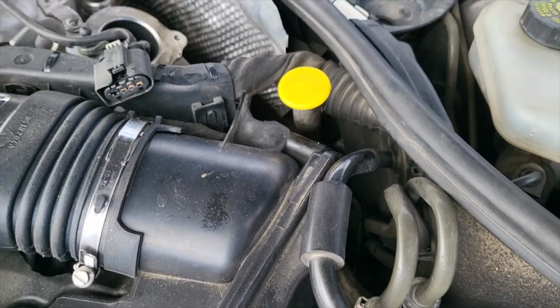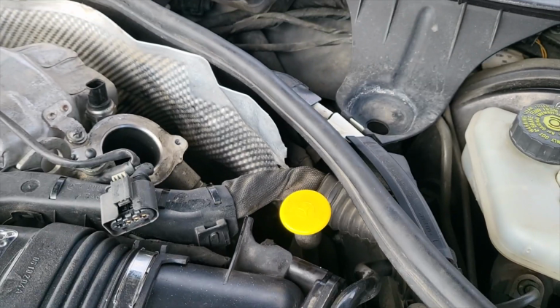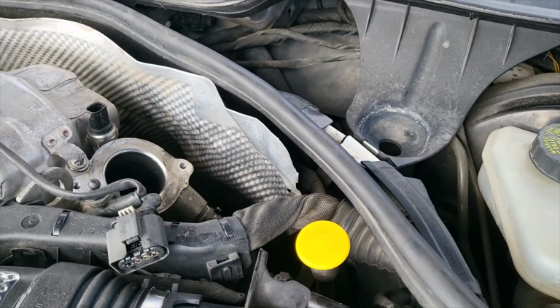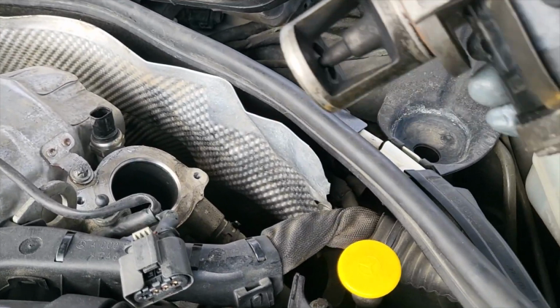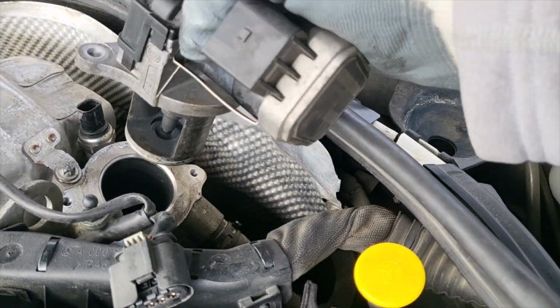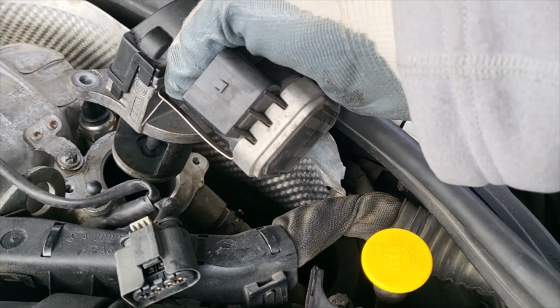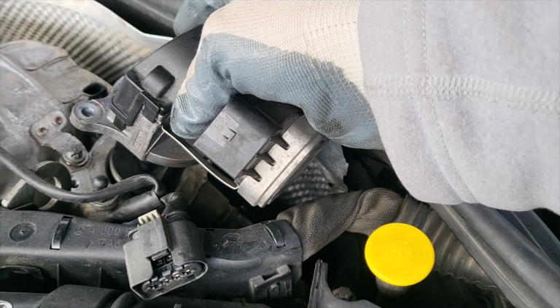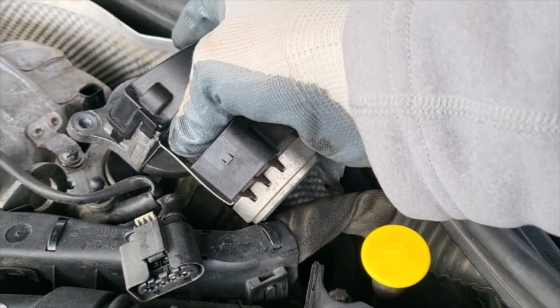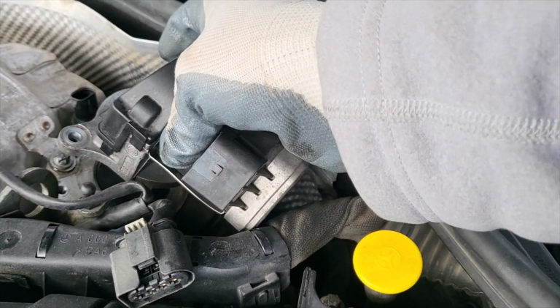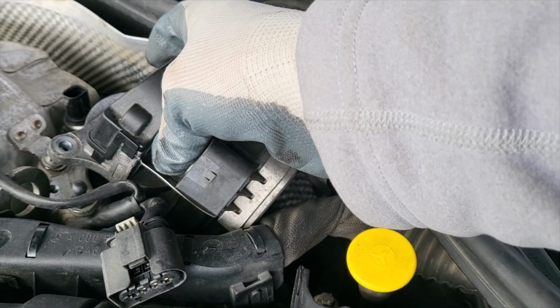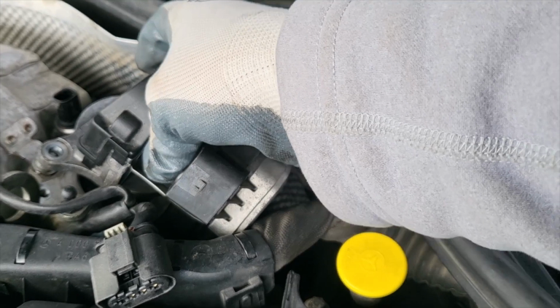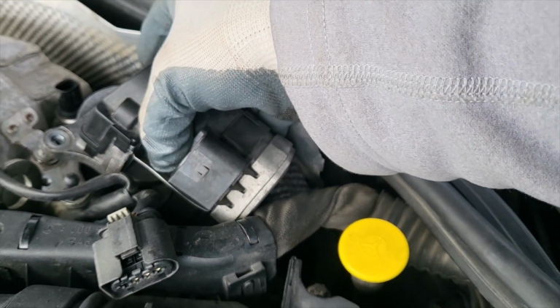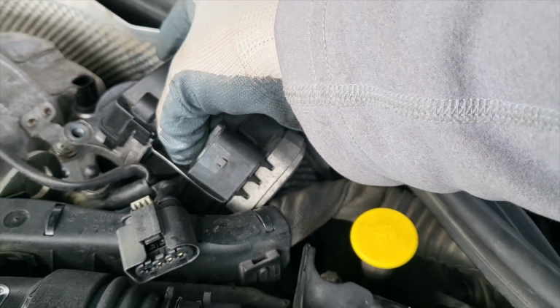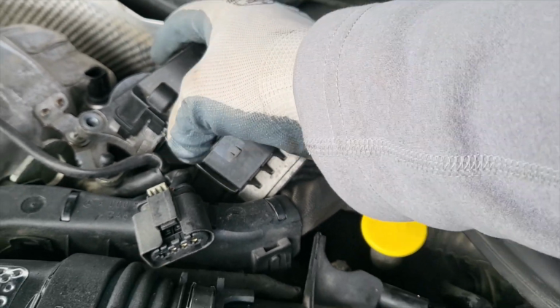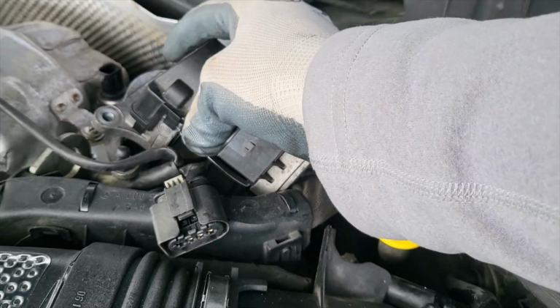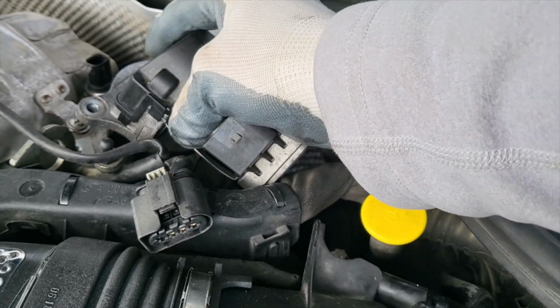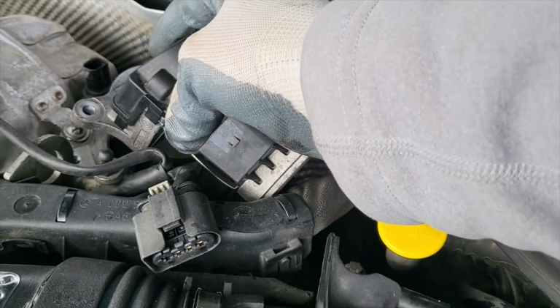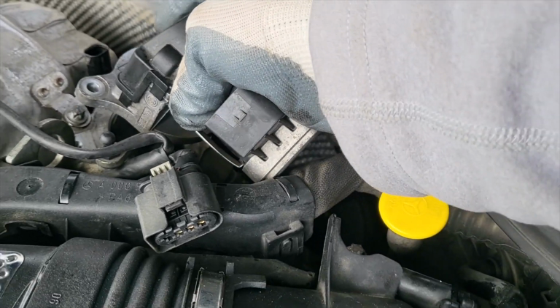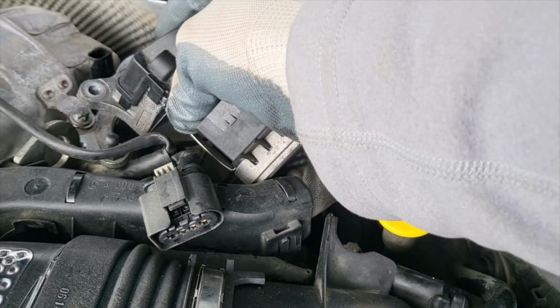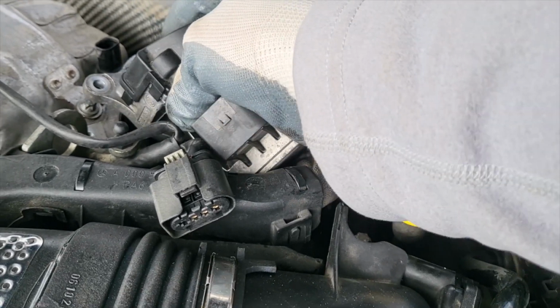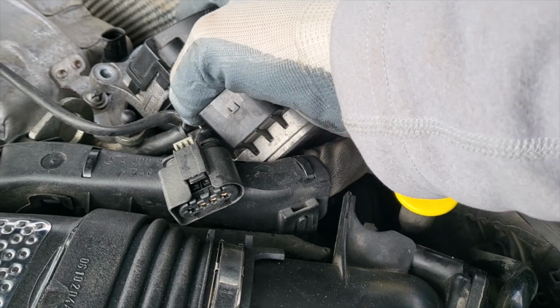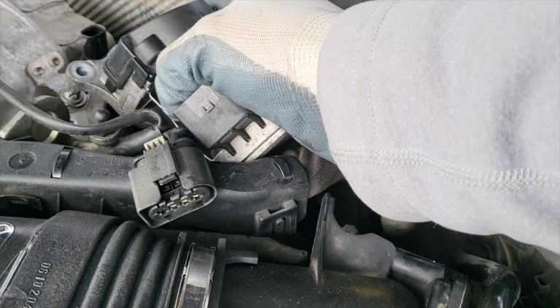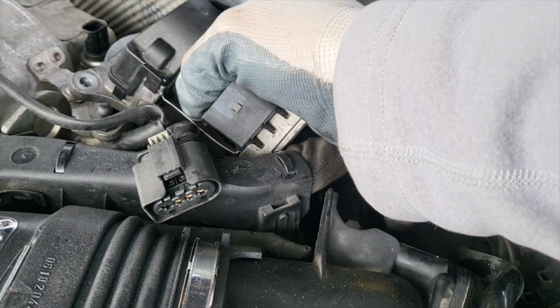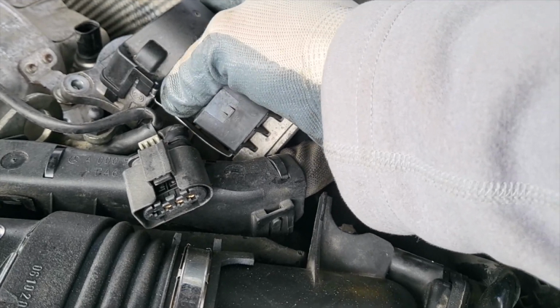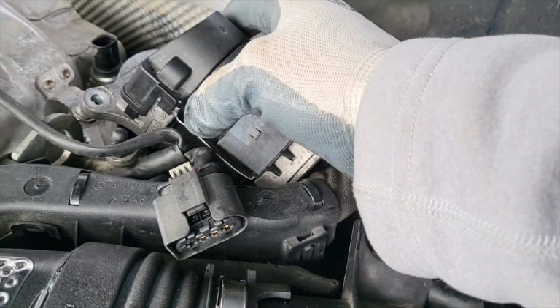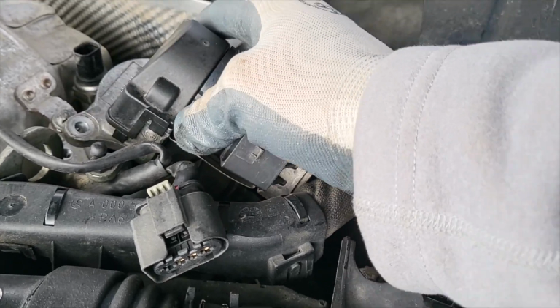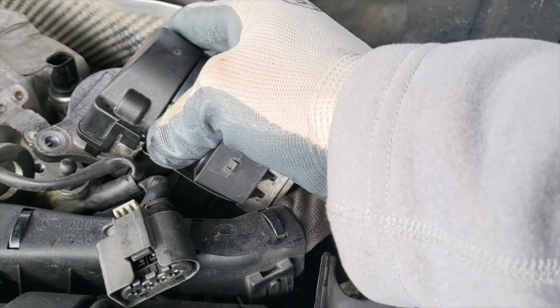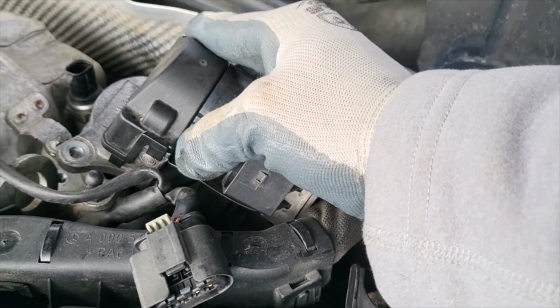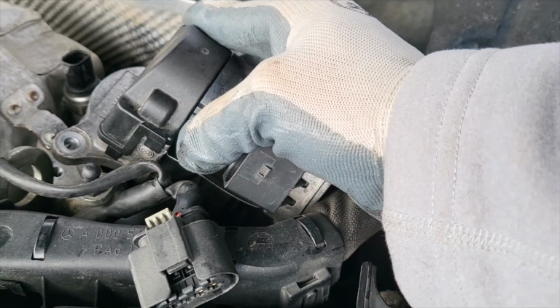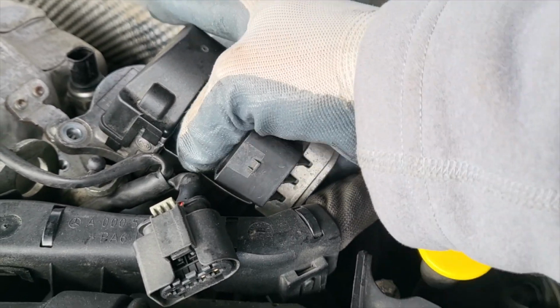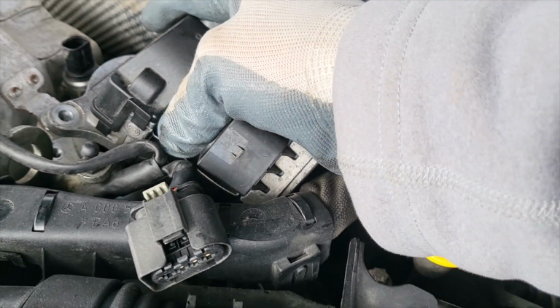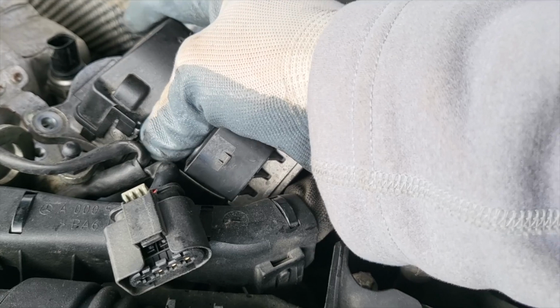Torque the bolts to spec and attach the cable harnesses. Once everything is in place, do a test run and see if anything blows up.